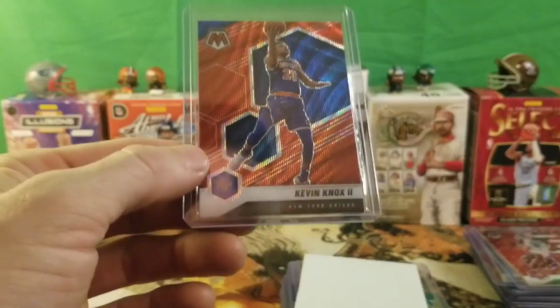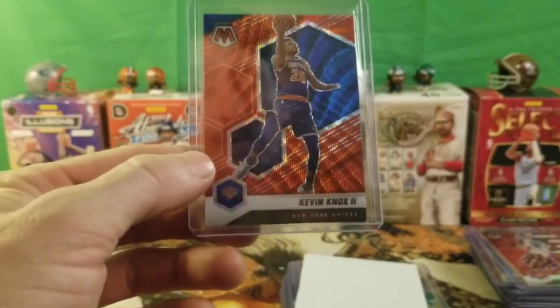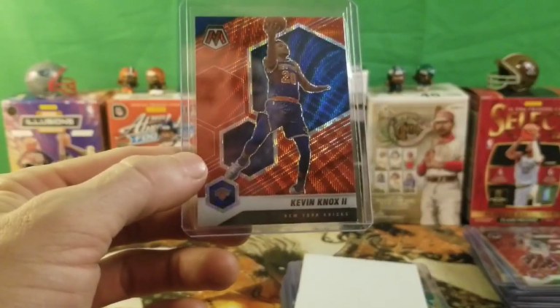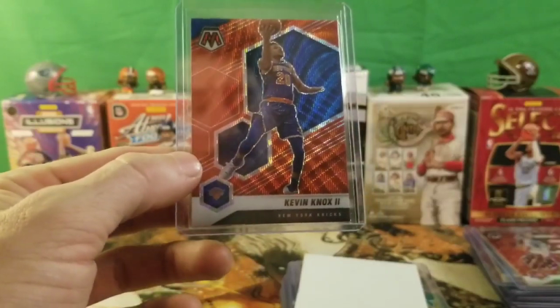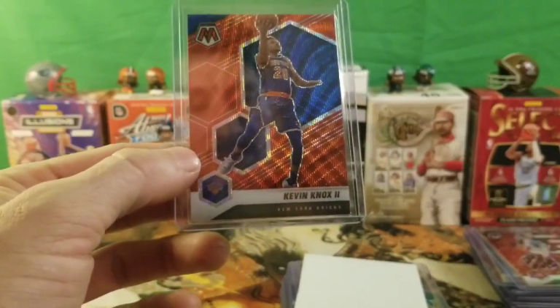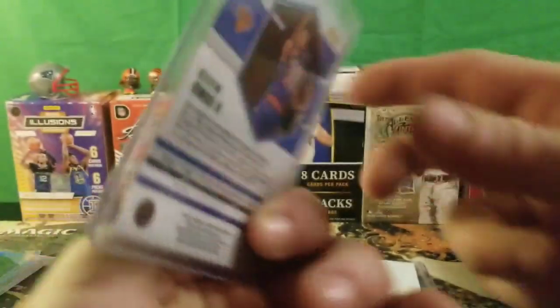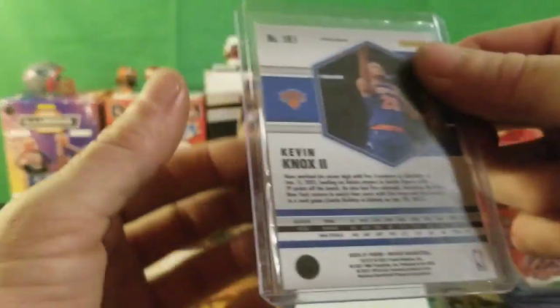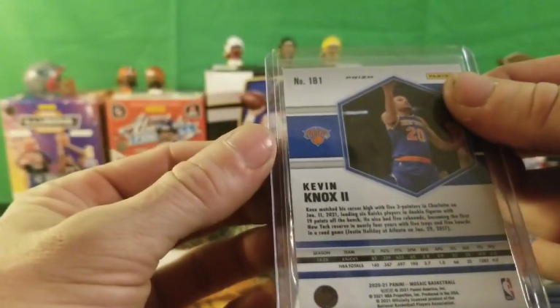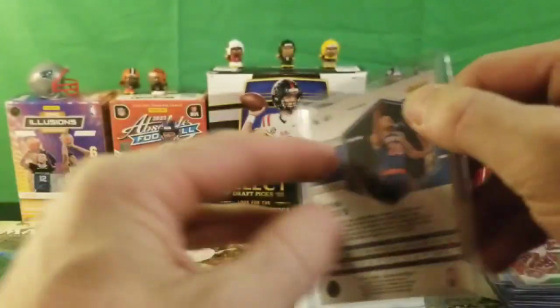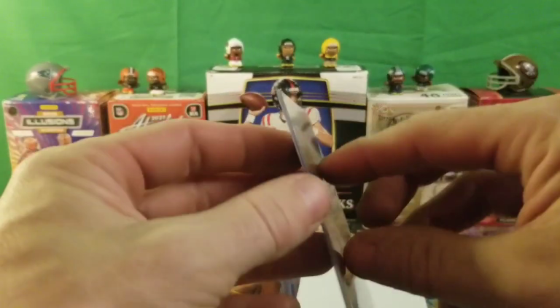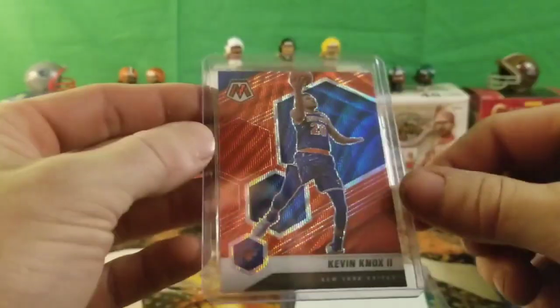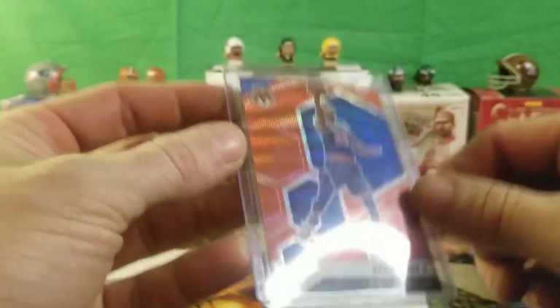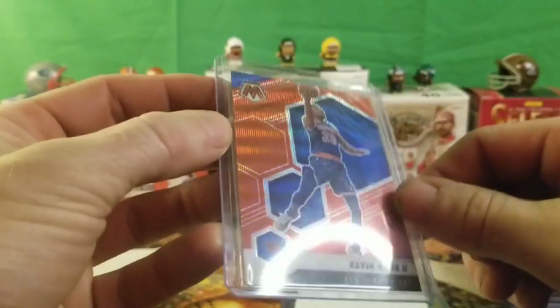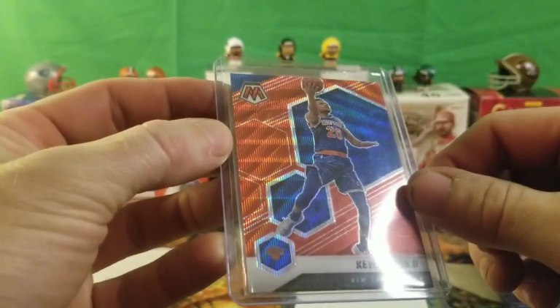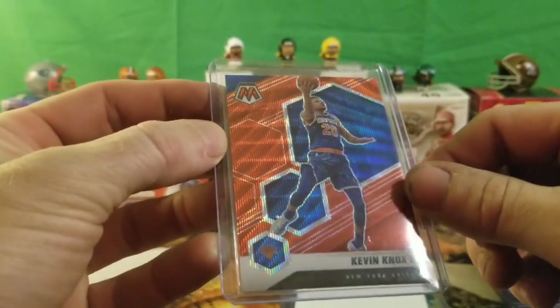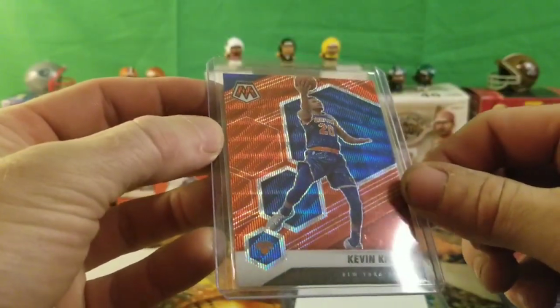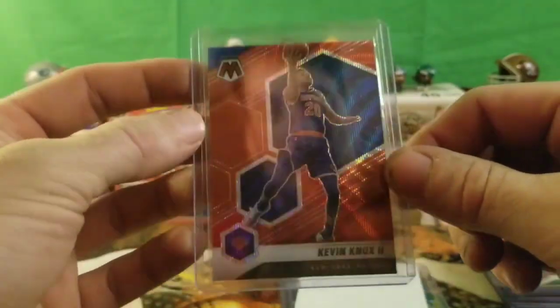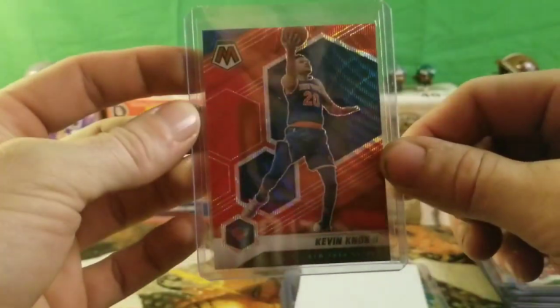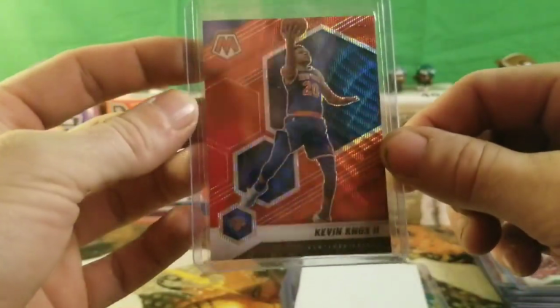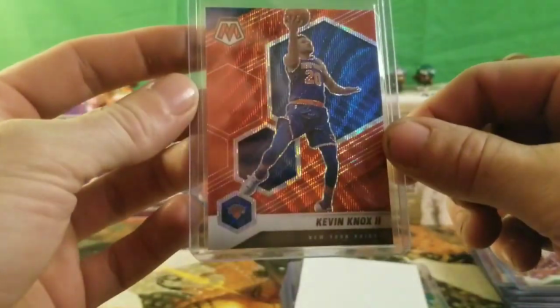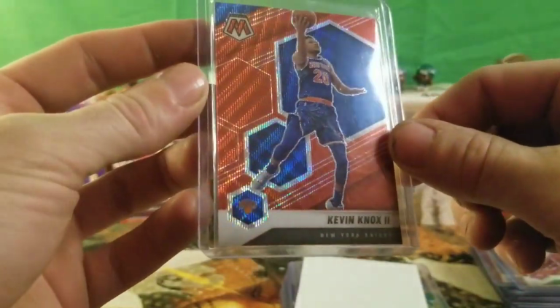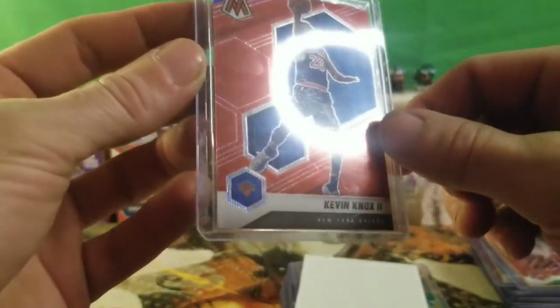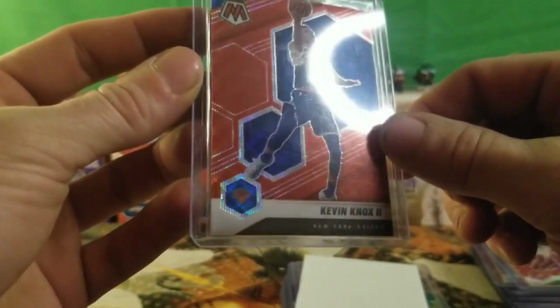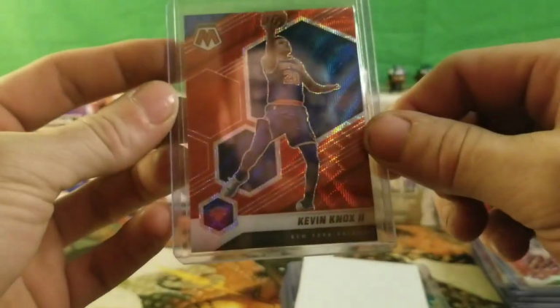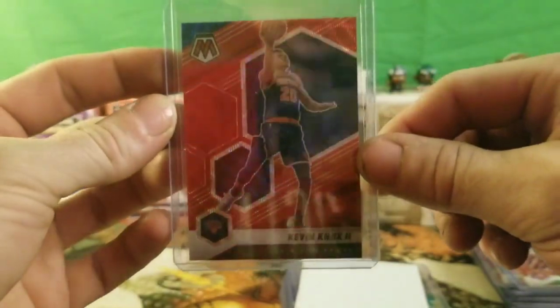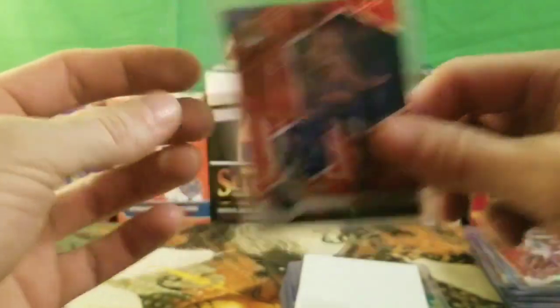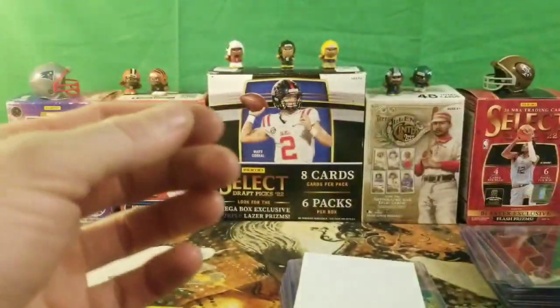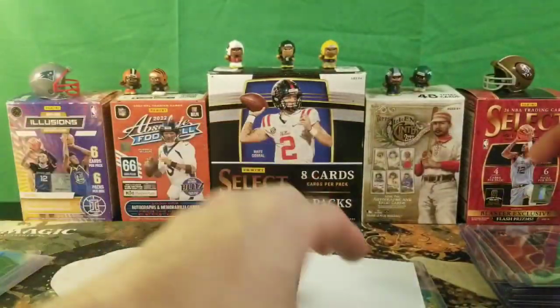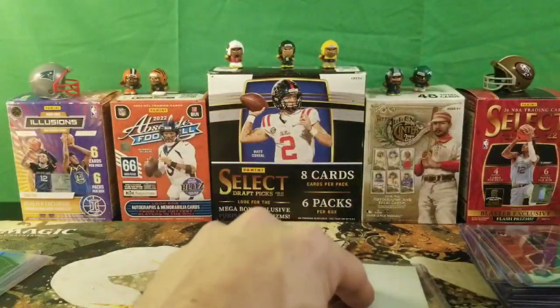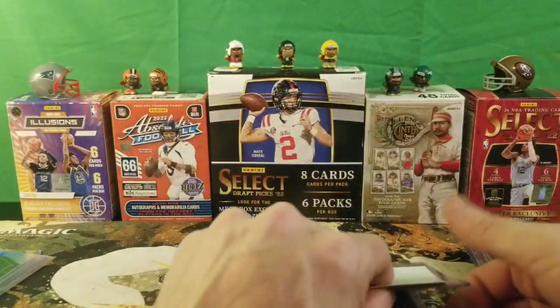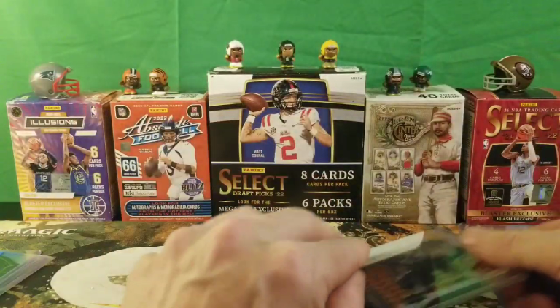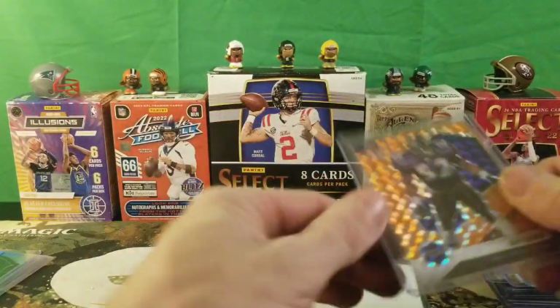We got a Kevin Knox — this is a Mosaic. I cannot remember what these are called, but a nice little Kevin Knox Mosaic. Not too bad — didn't pay much at all, I think I paid like a dollar or two dollars for that.